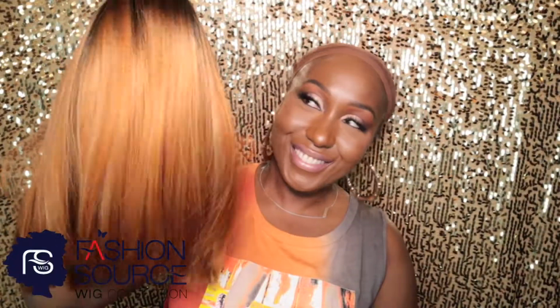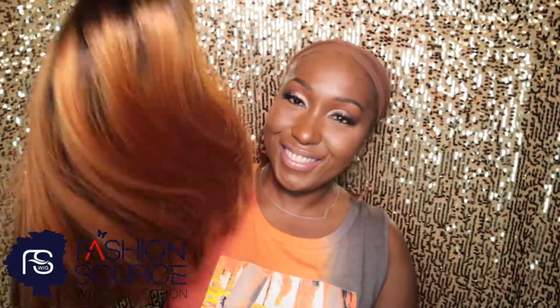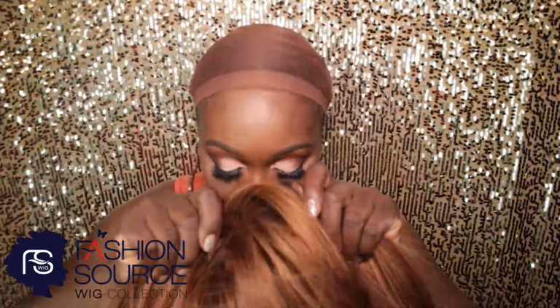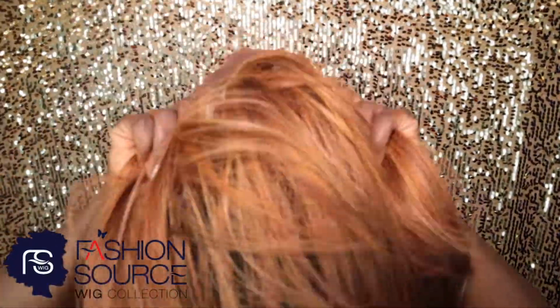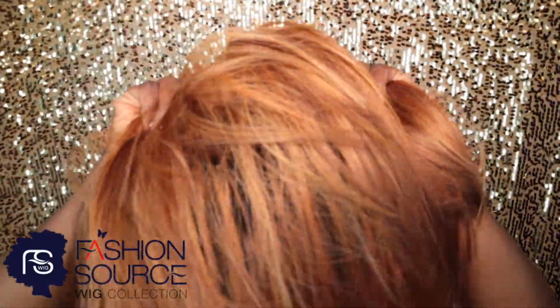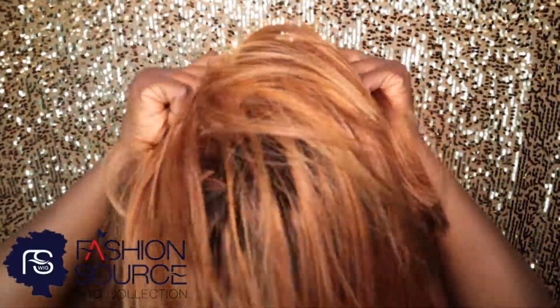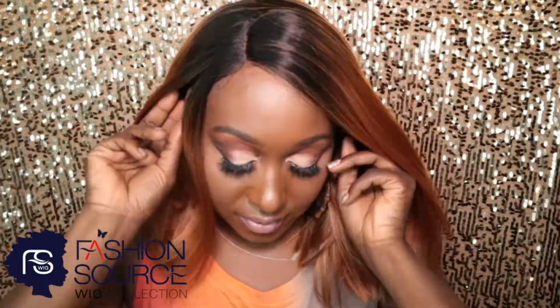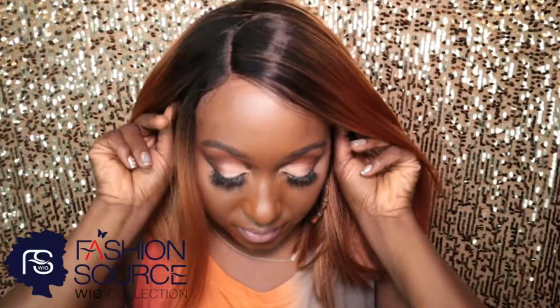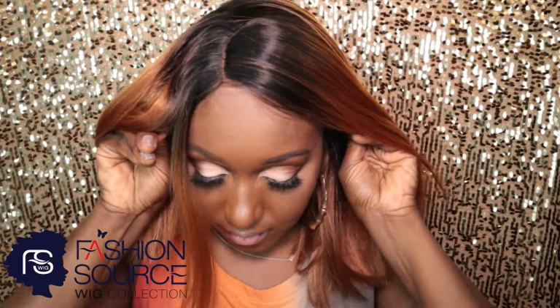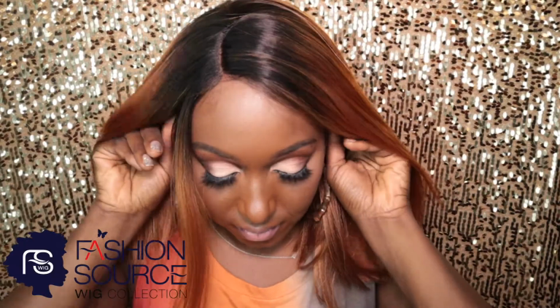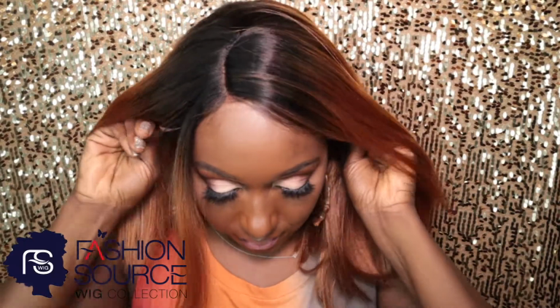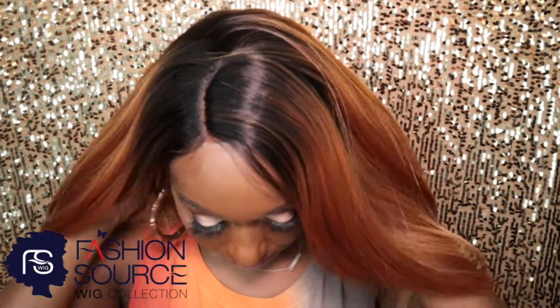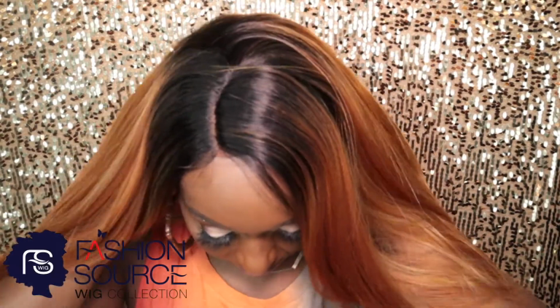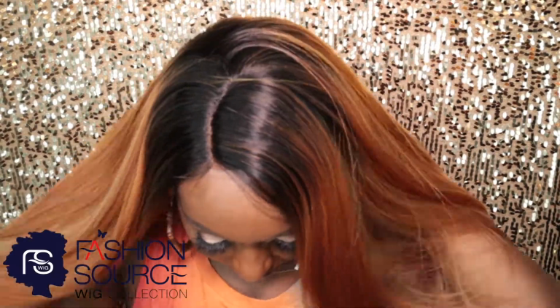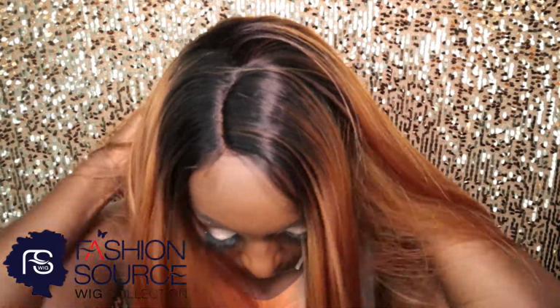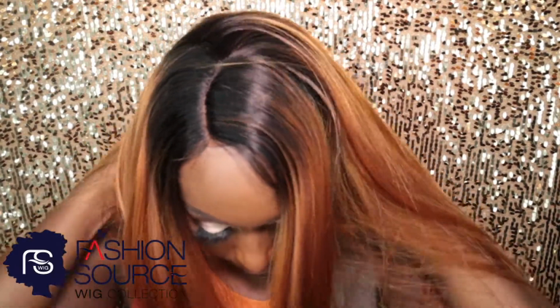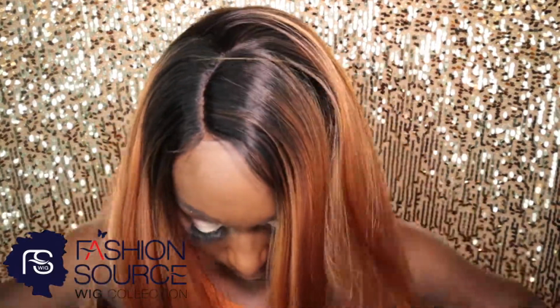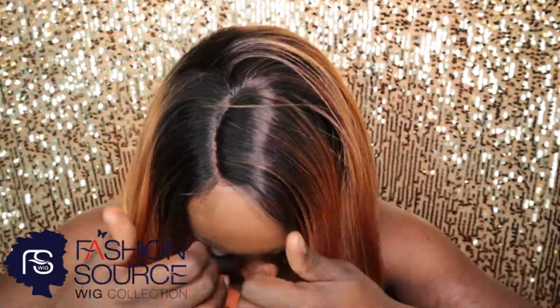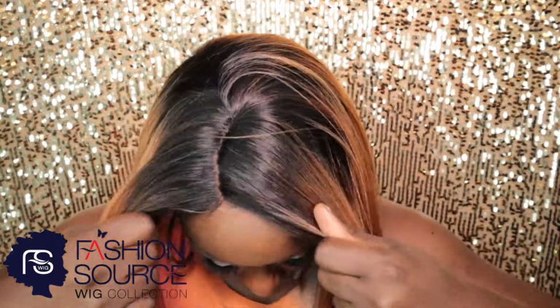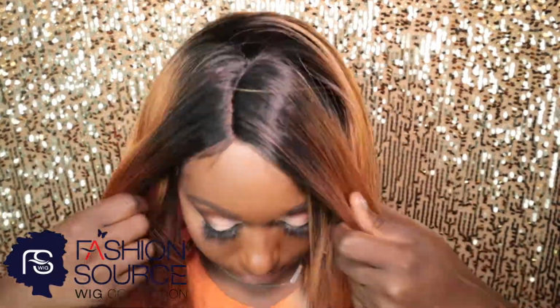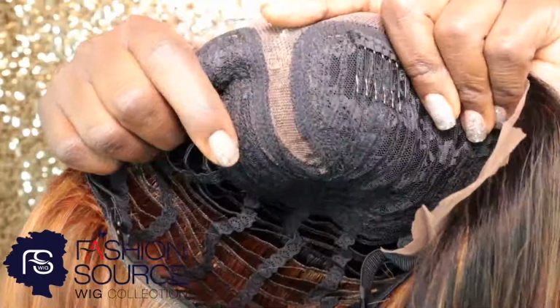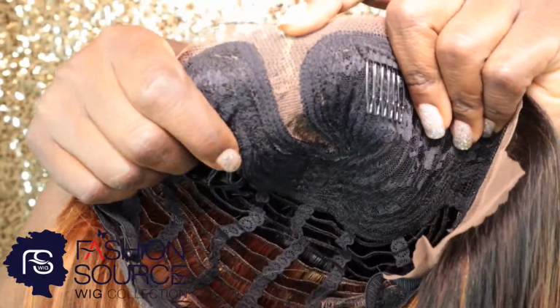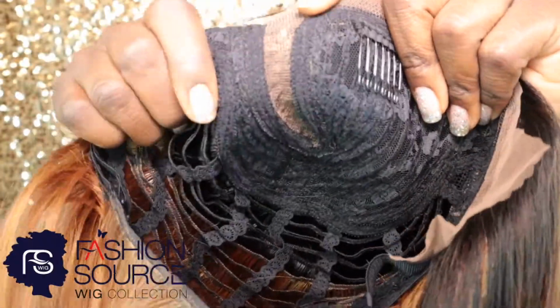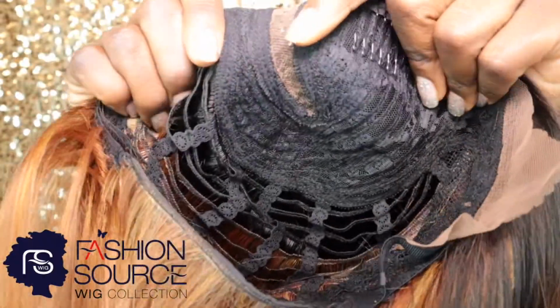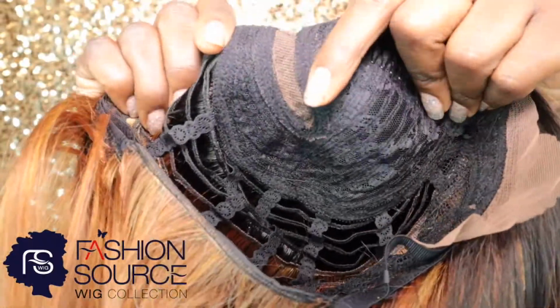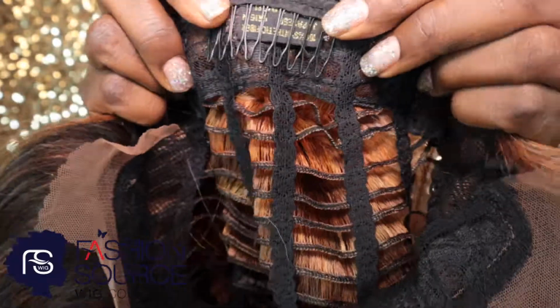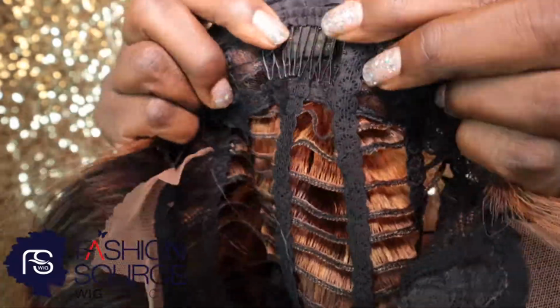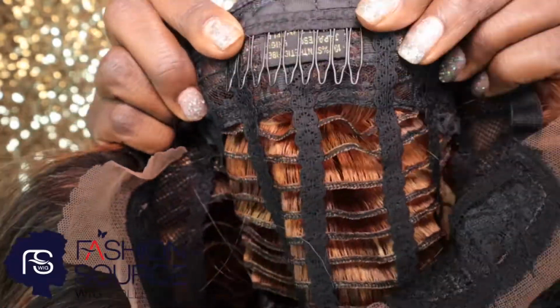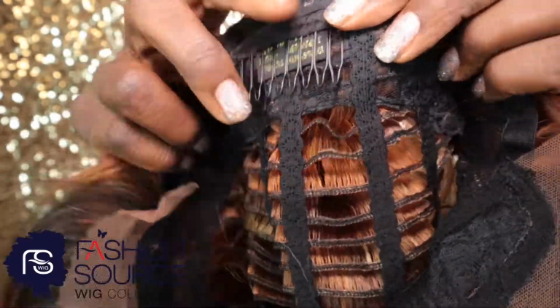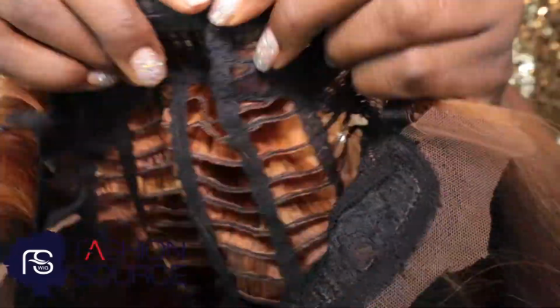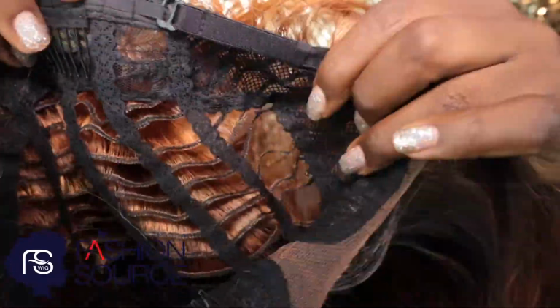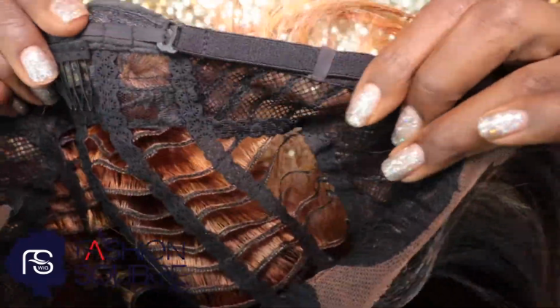All right, time to put the wig on. Another thing that I love about Fashion Source wigs is they come equipped with natural deep parts, combs, and adjustable straps.